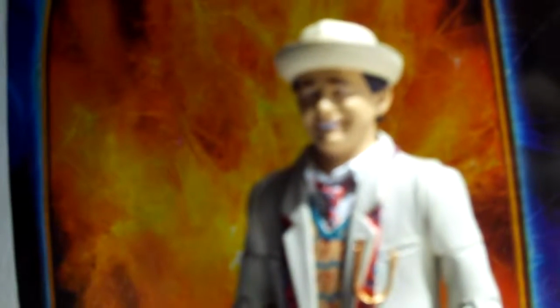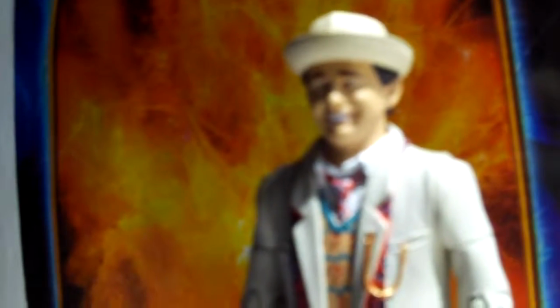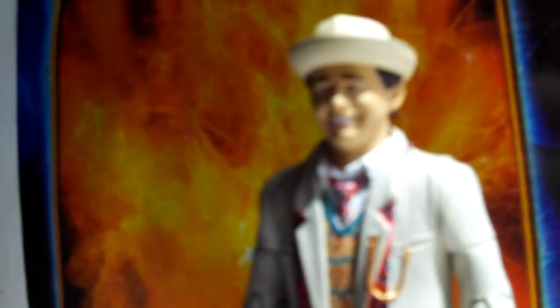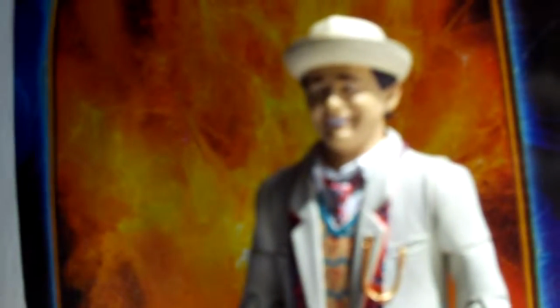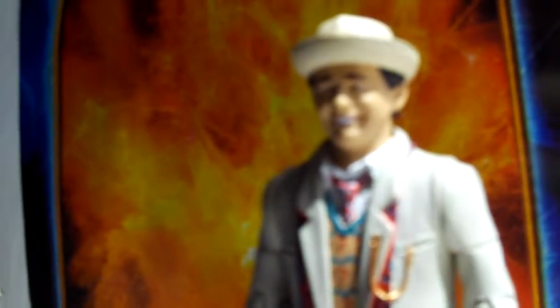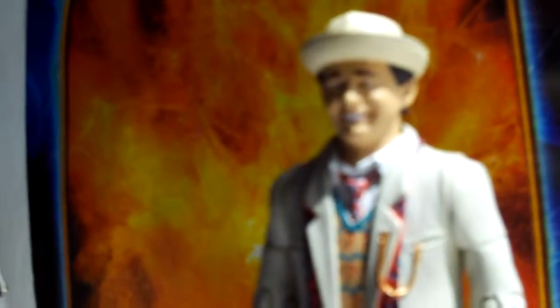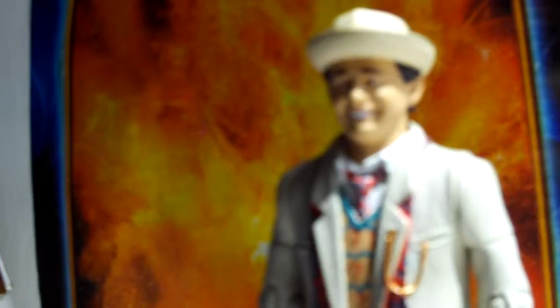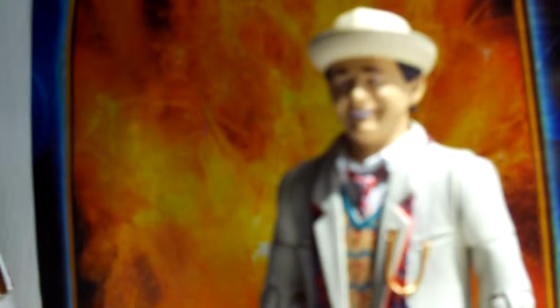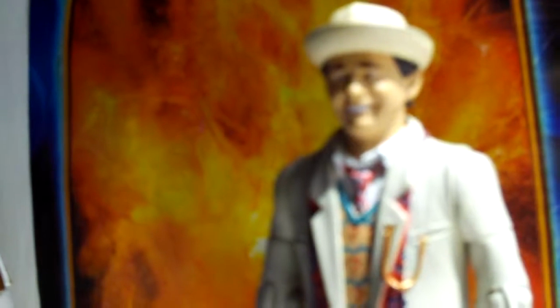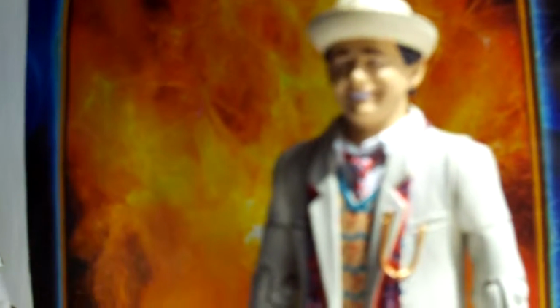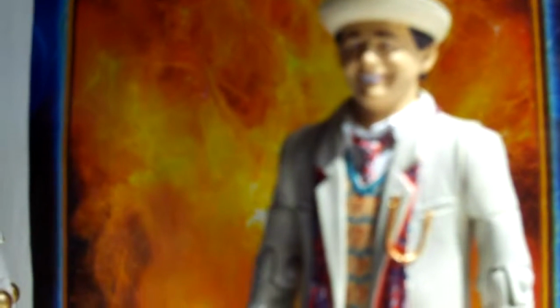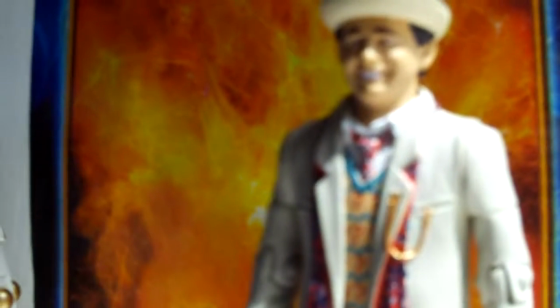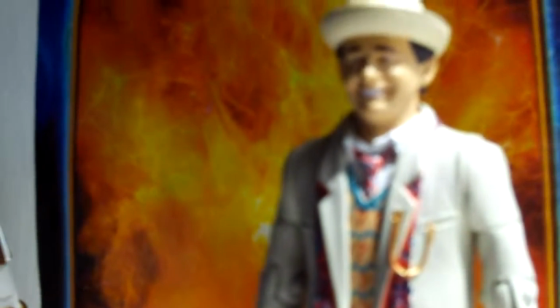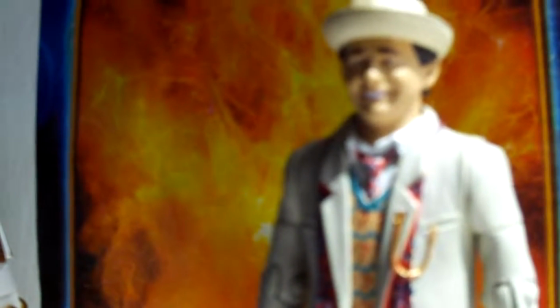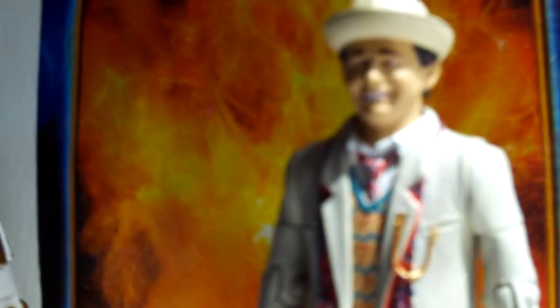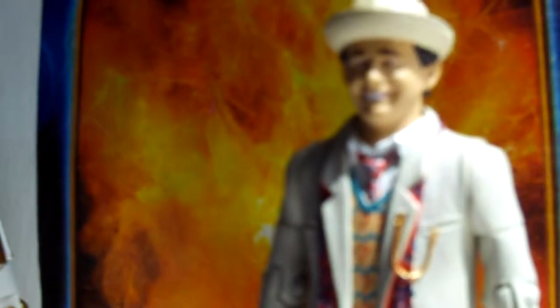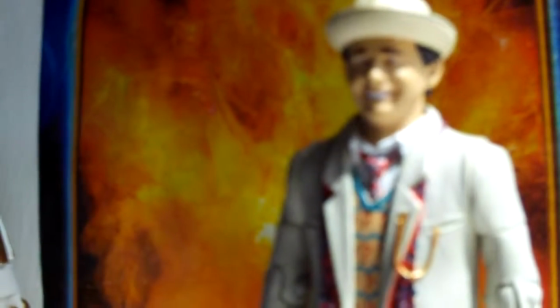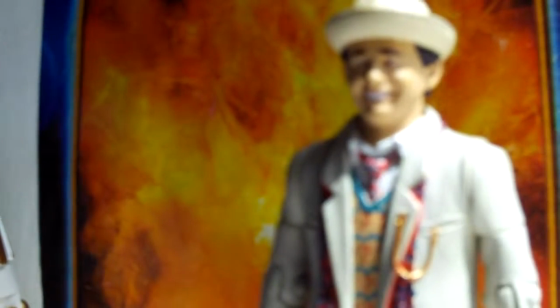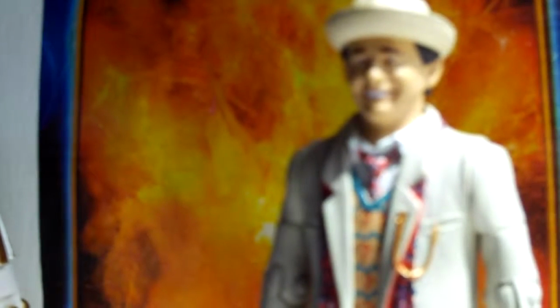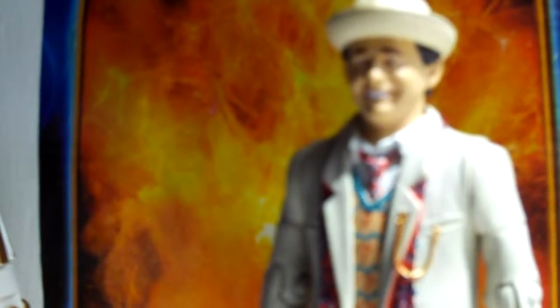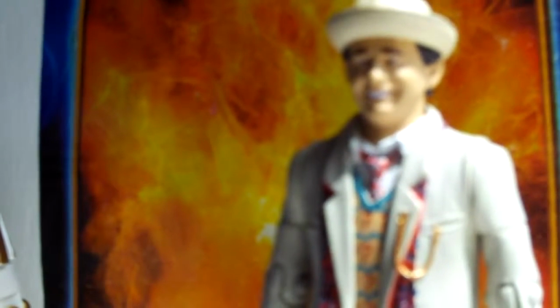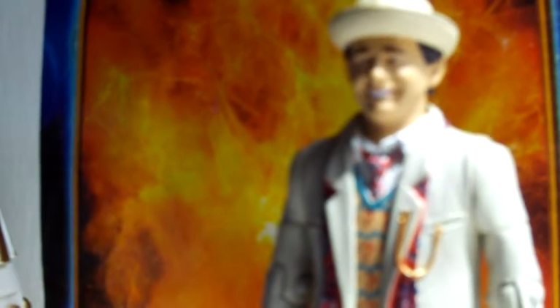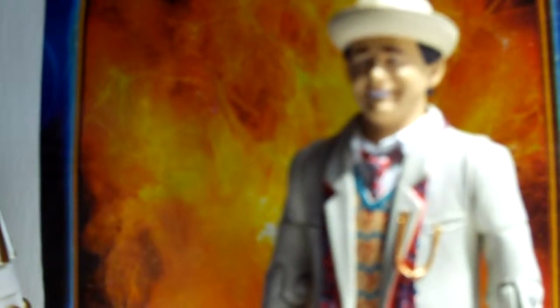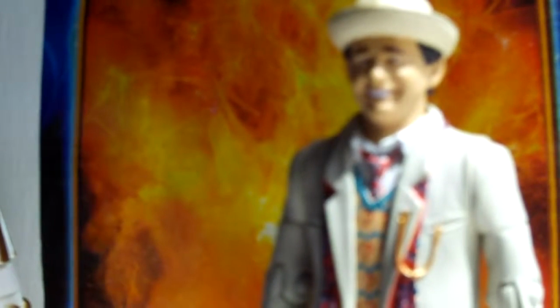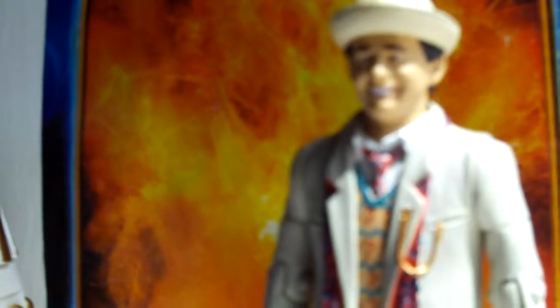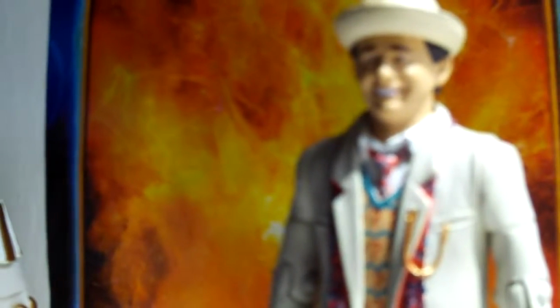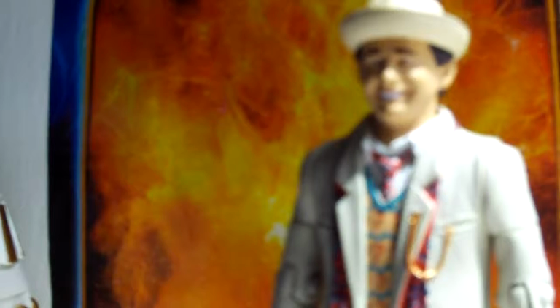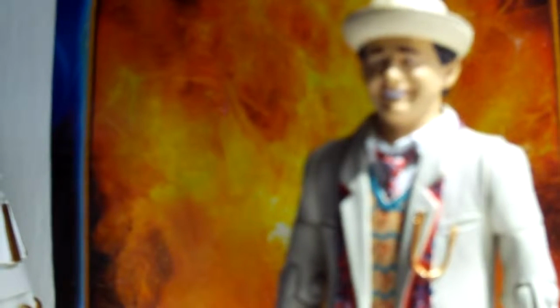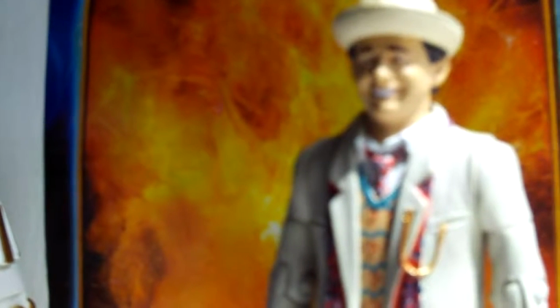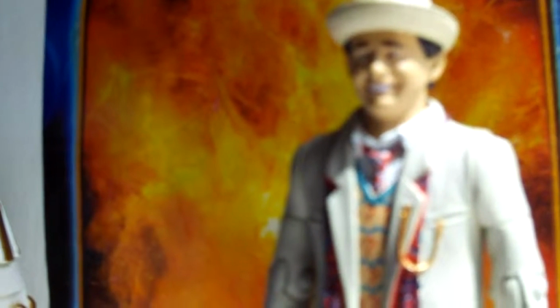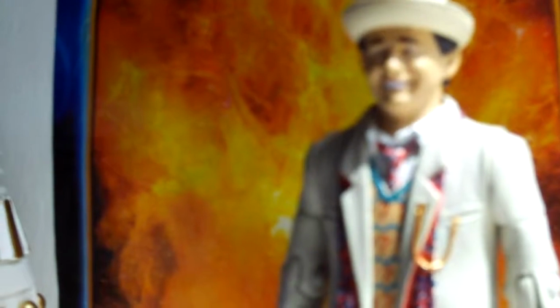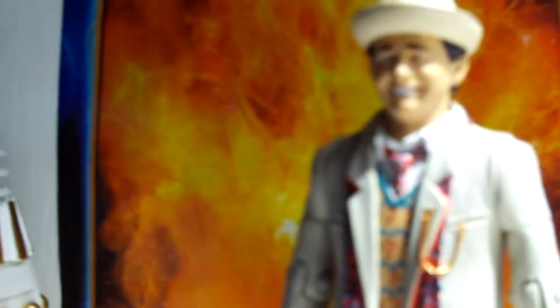I love the shoes; the shoes are really nice. So that's the seventh Doctor.